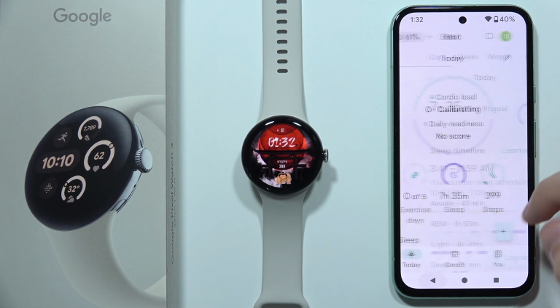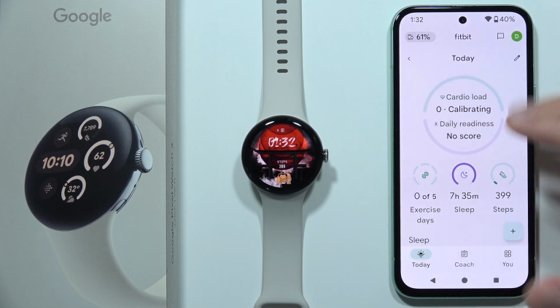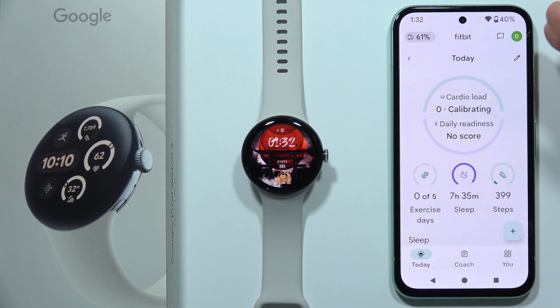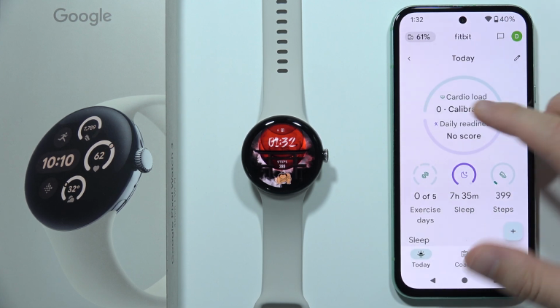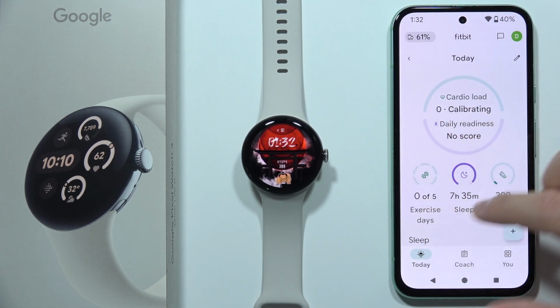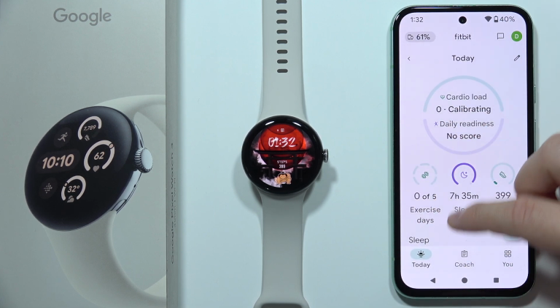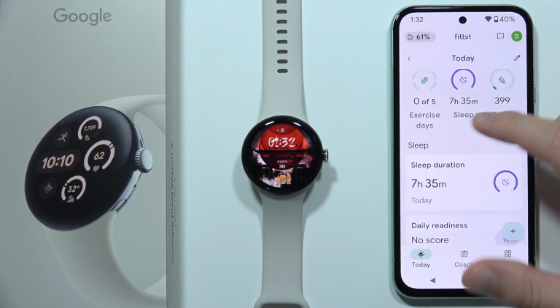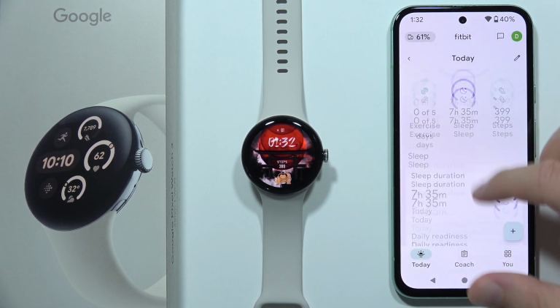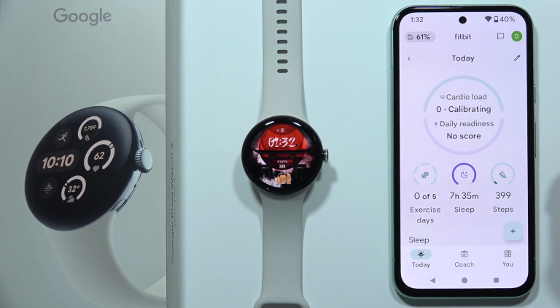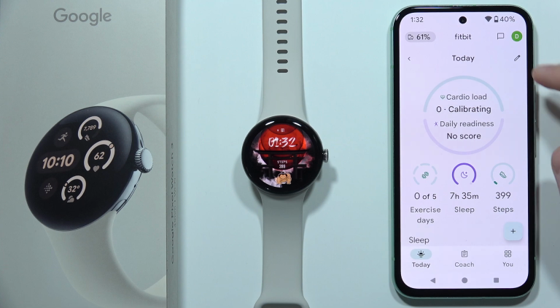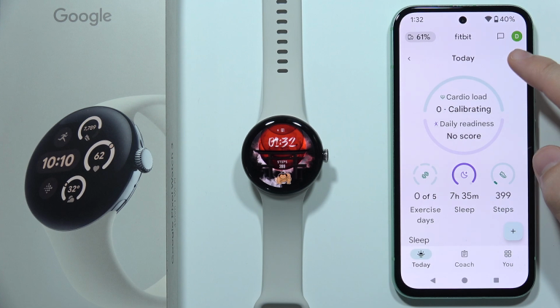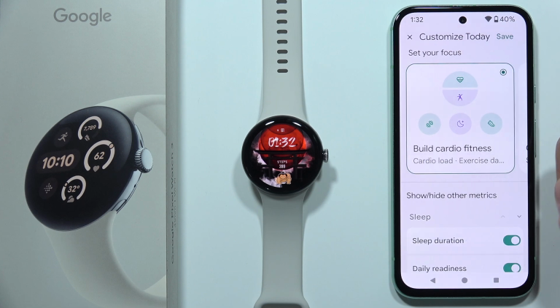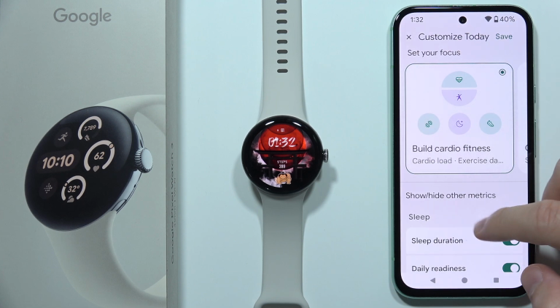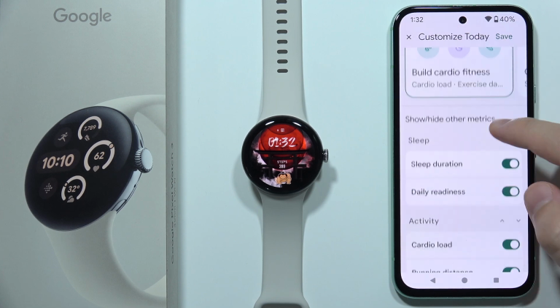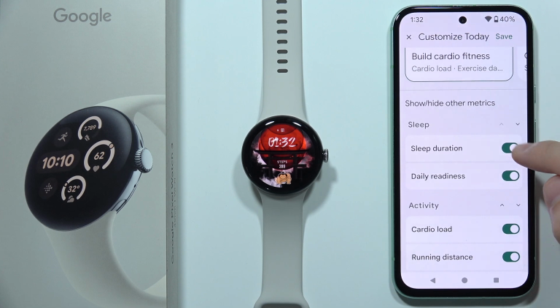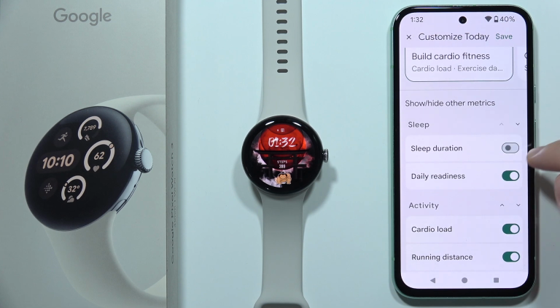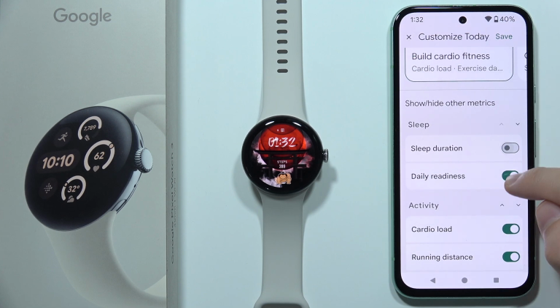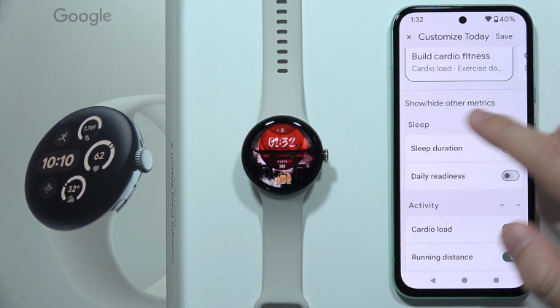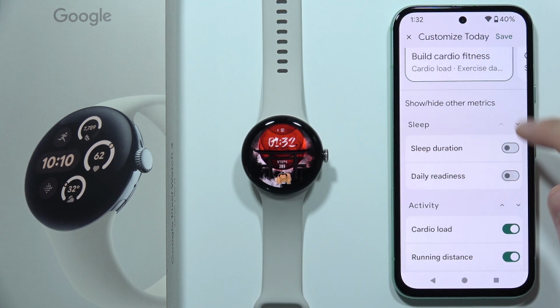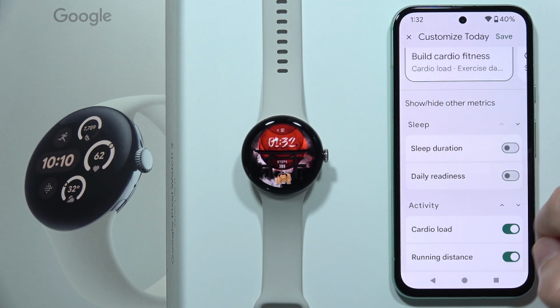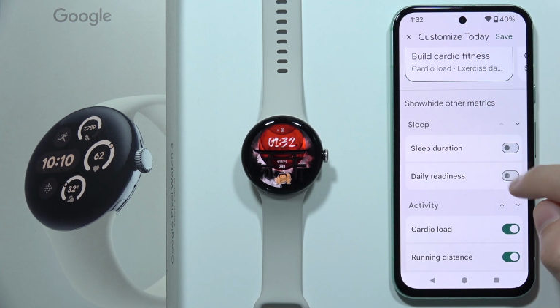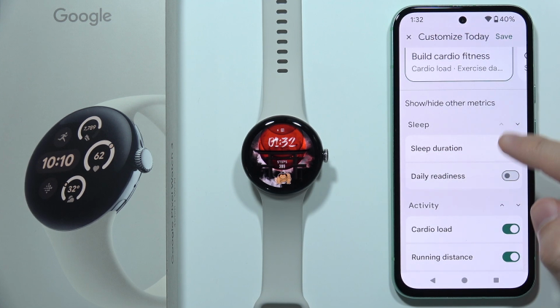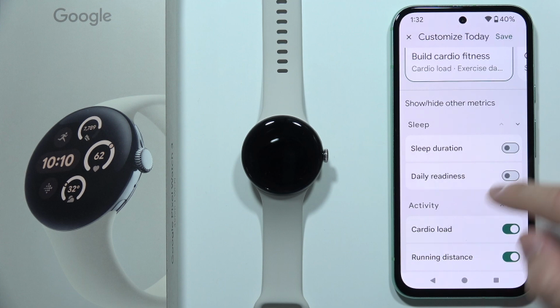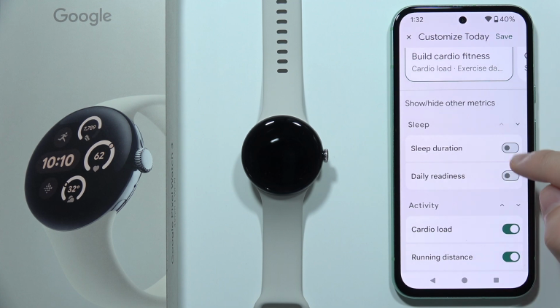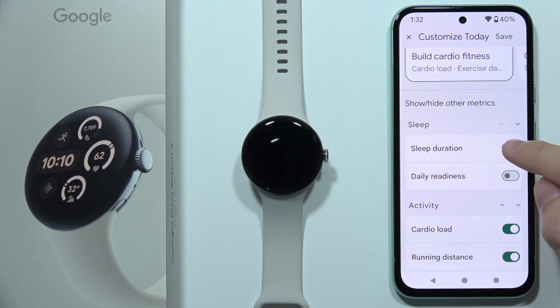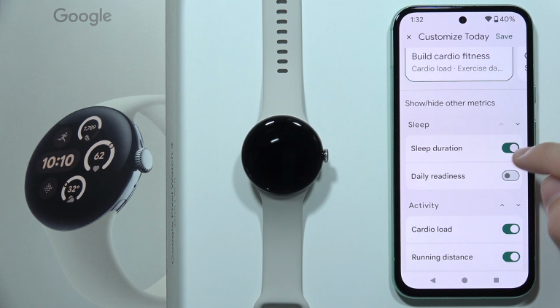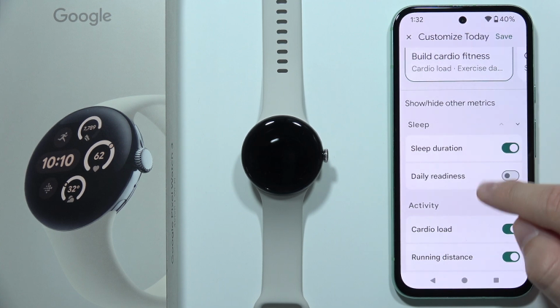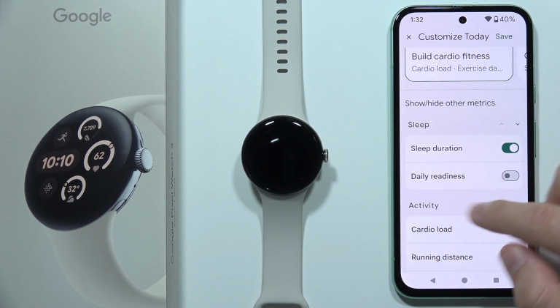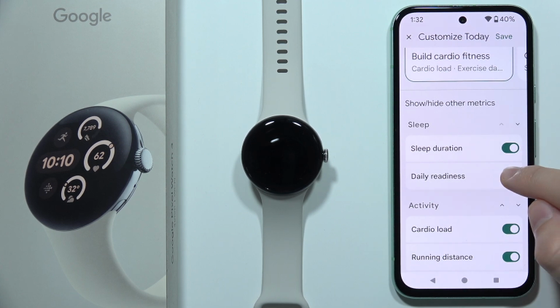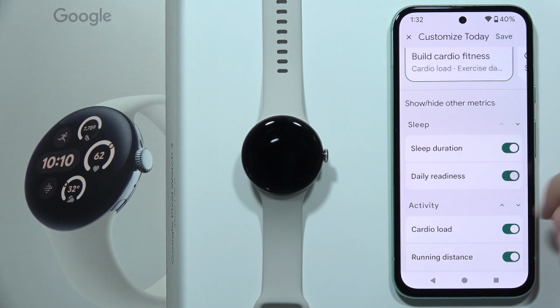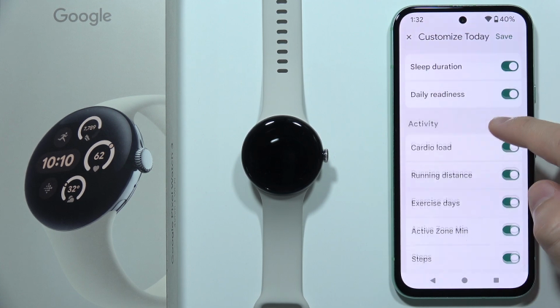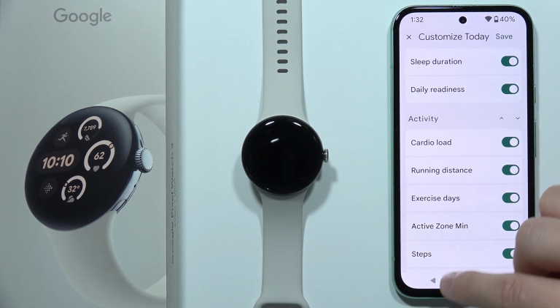But also, let's say that you don't have the sleep stage right here. So we can try to click here, and you have to be sure that all of this sleep data is actually enabled, like sleep duration and daily readiness, just right here.